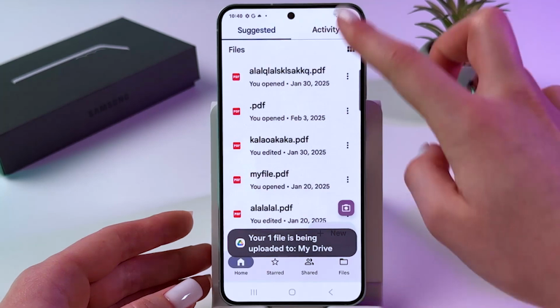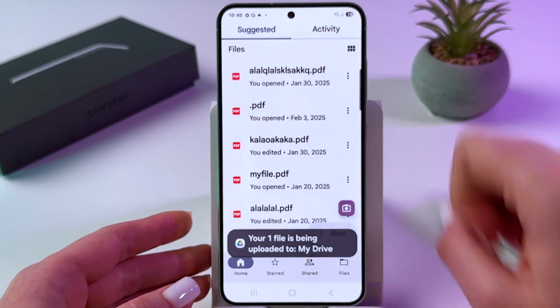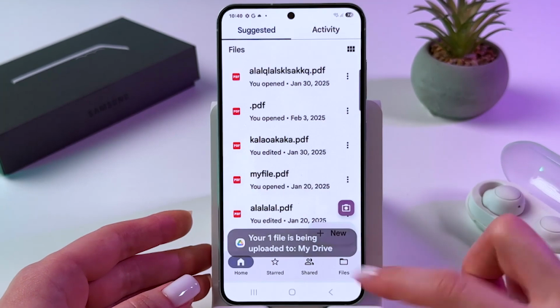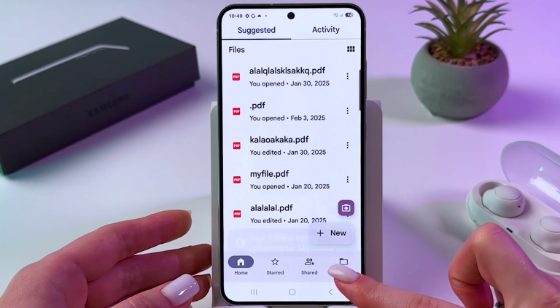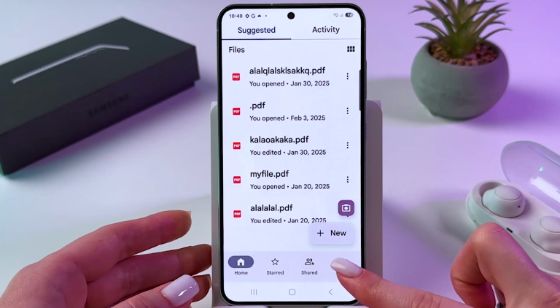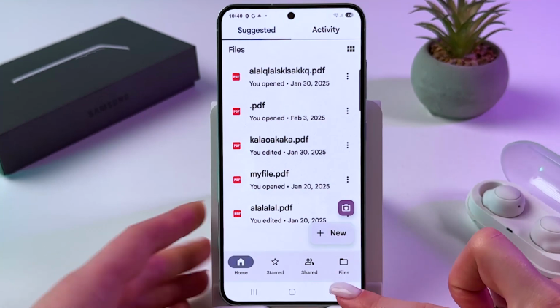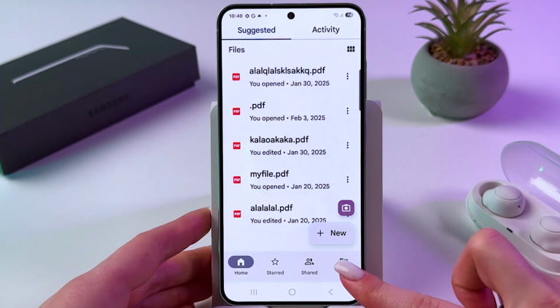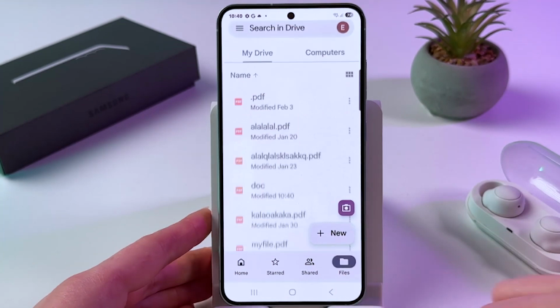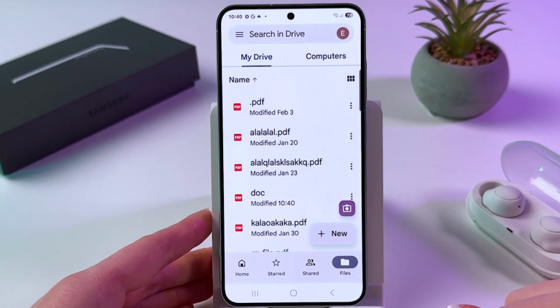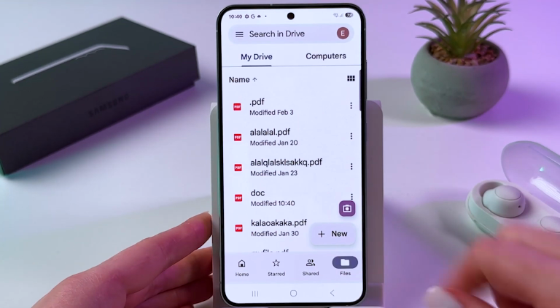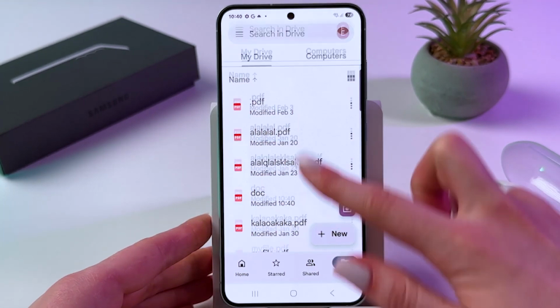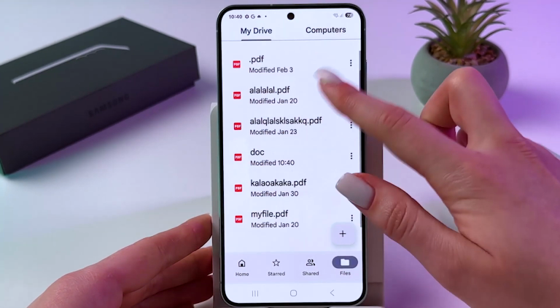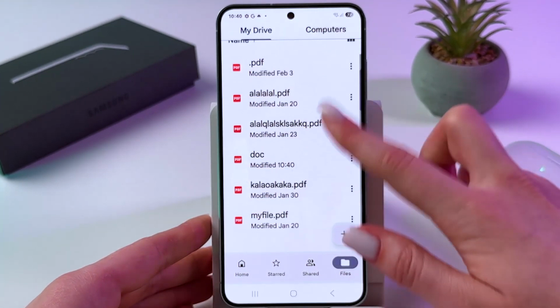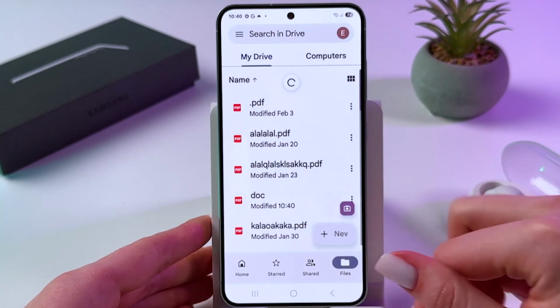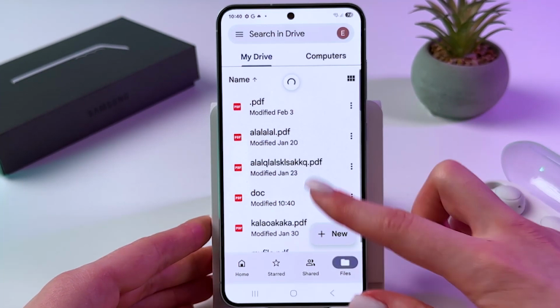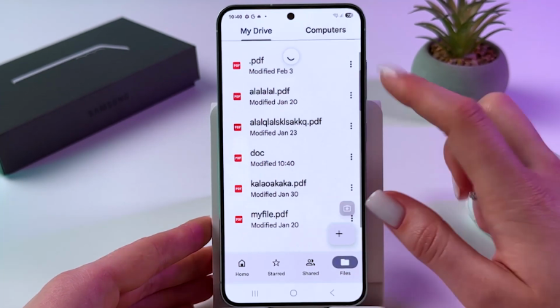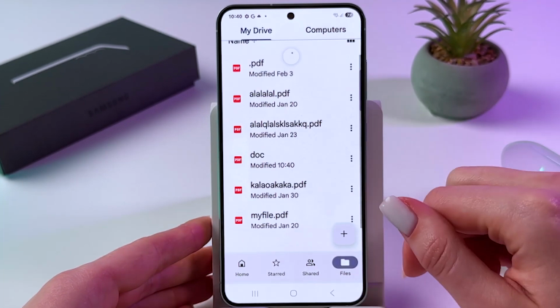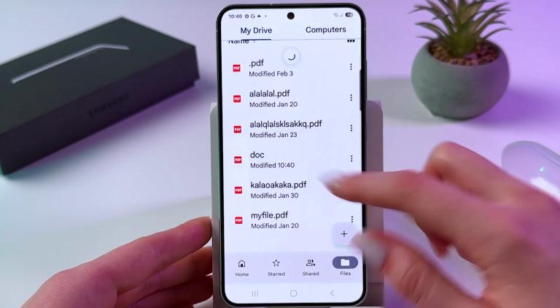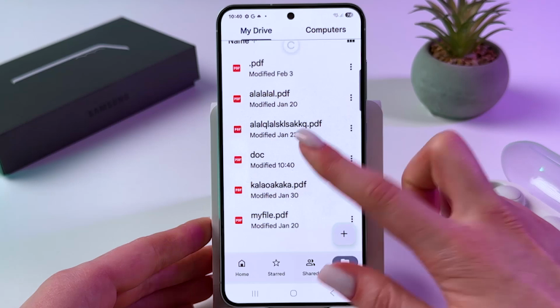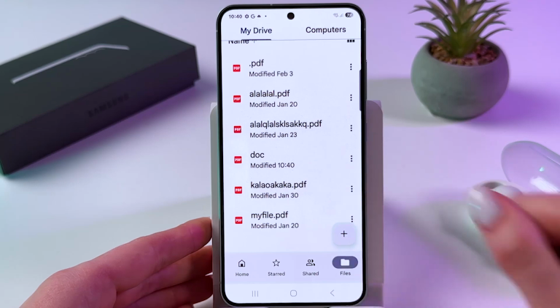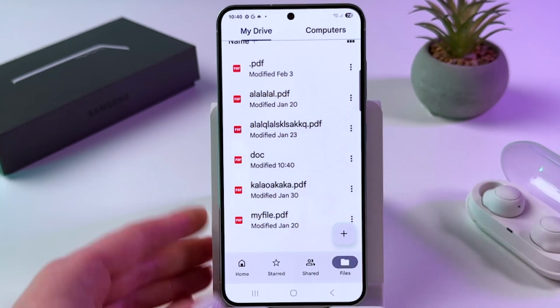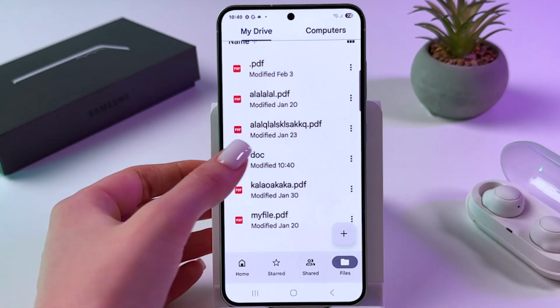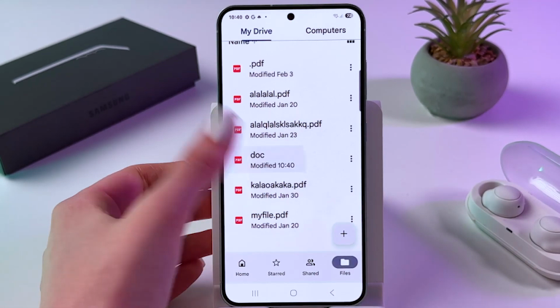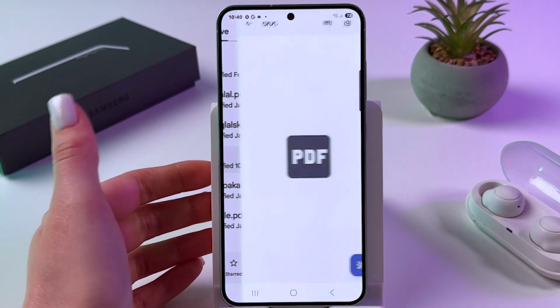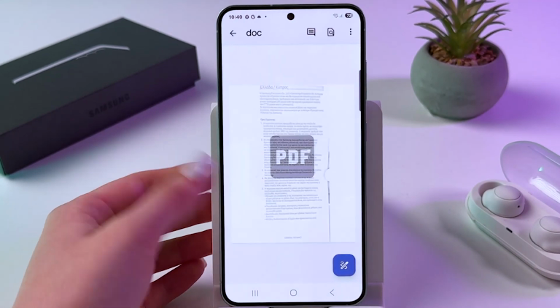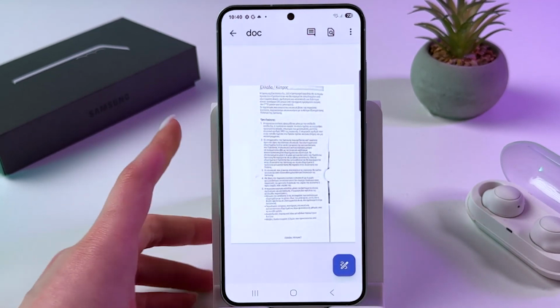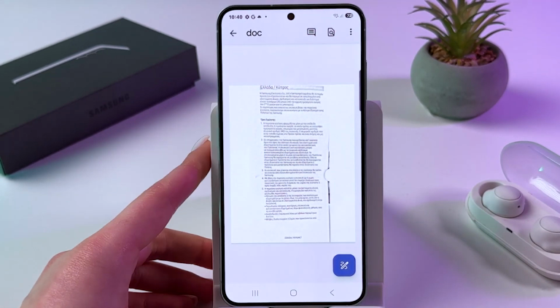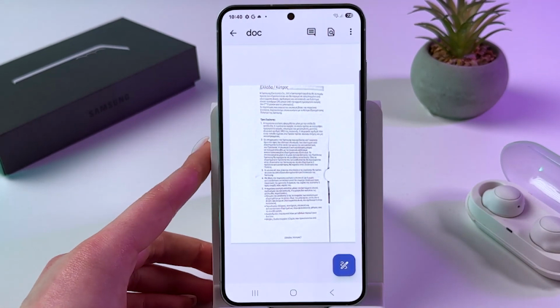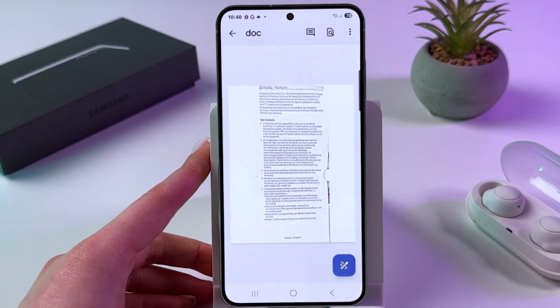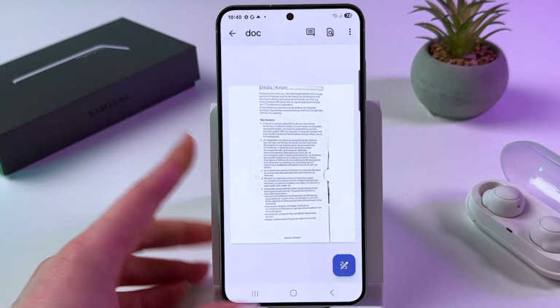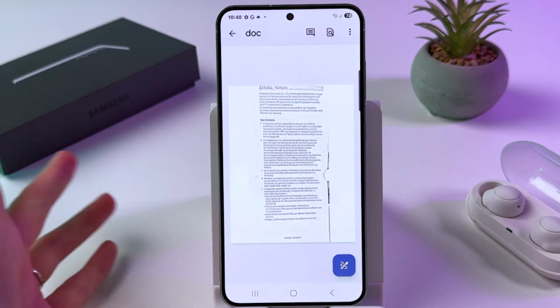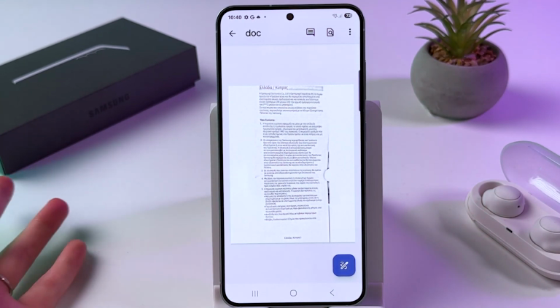Now let's find it in the list. And yes, here it is — saved as PDF.